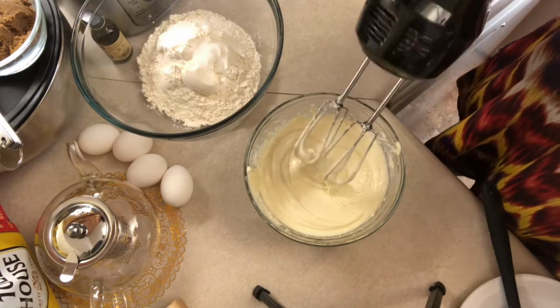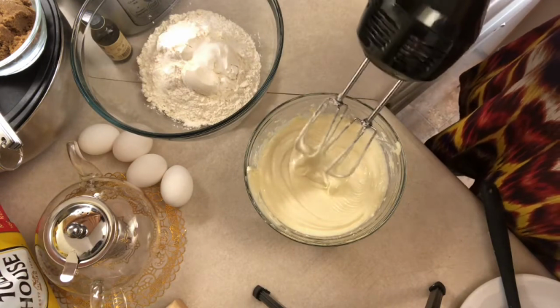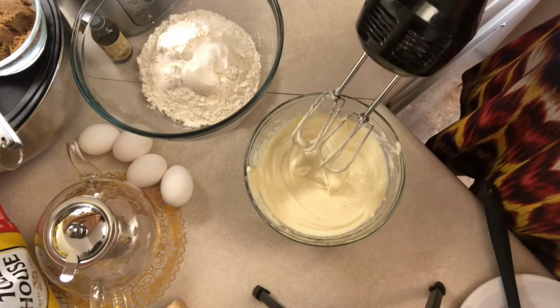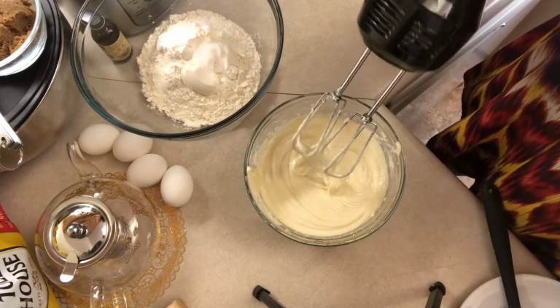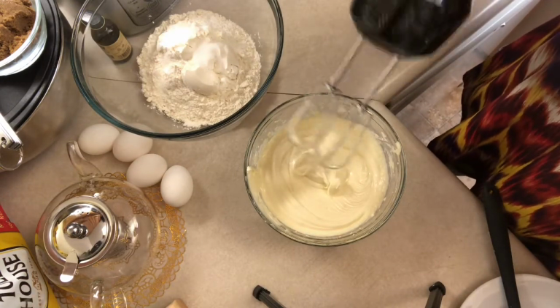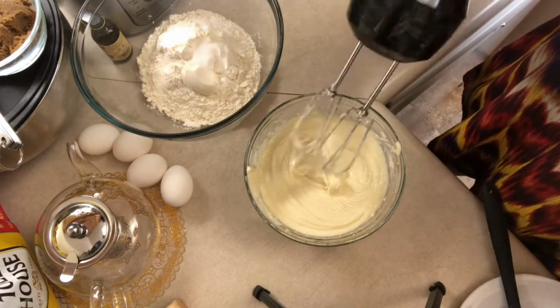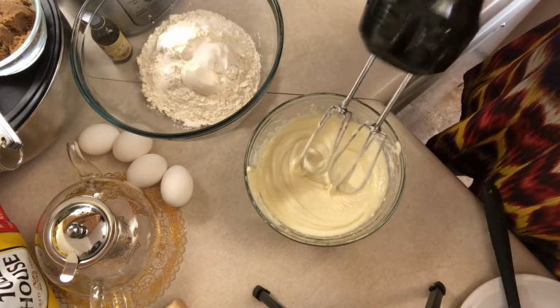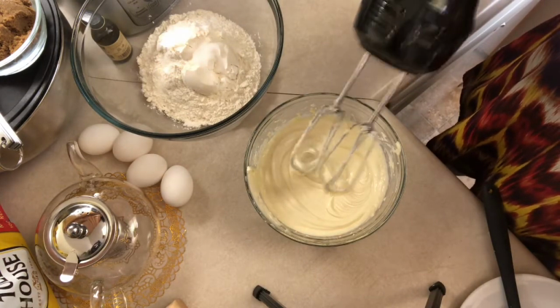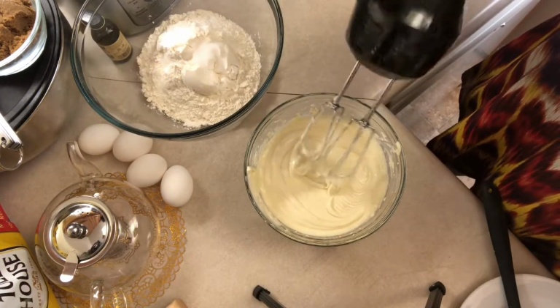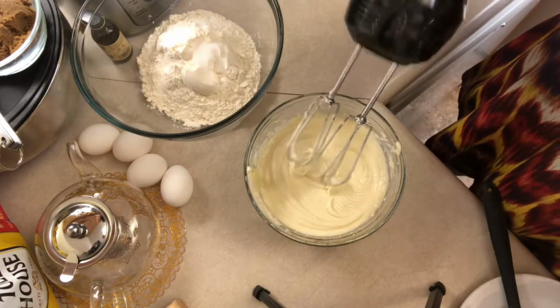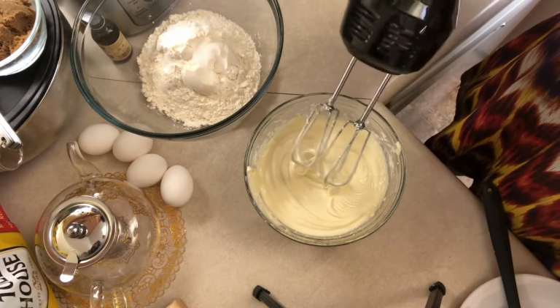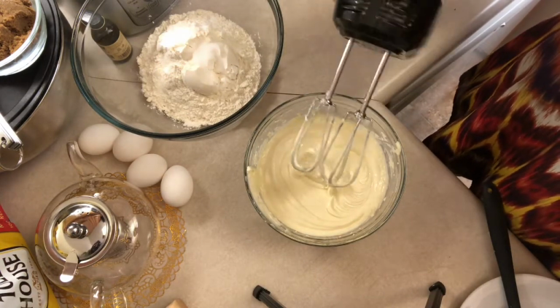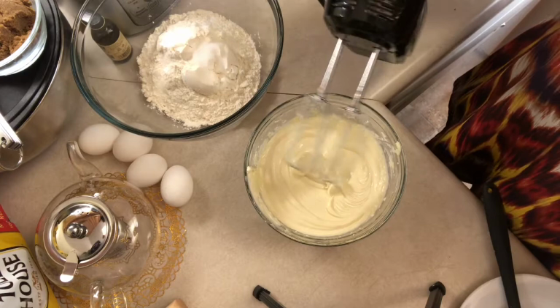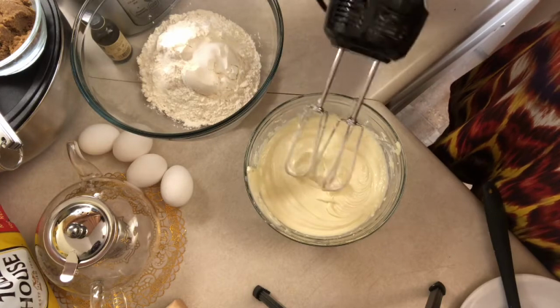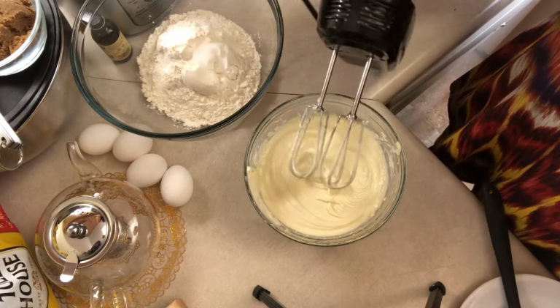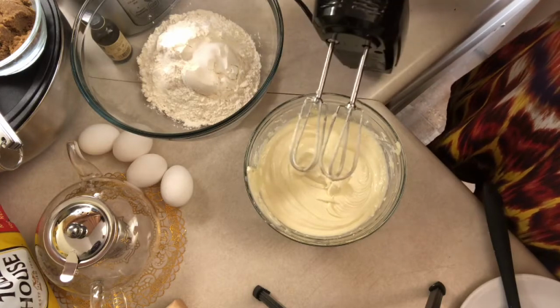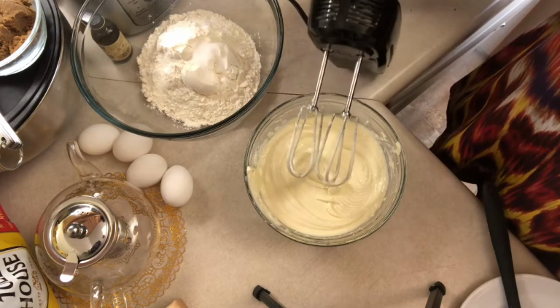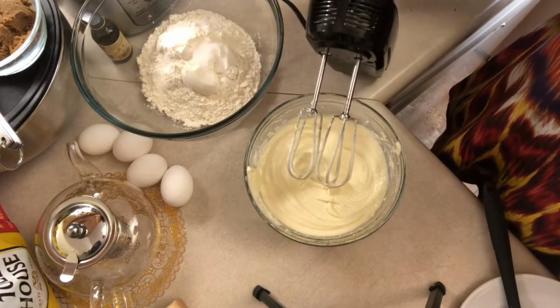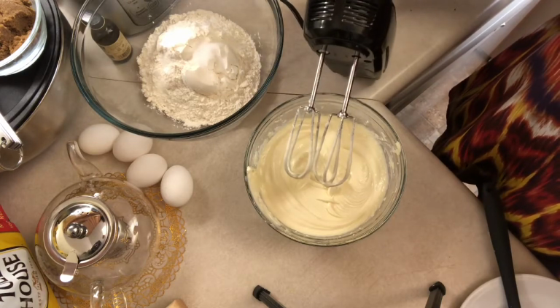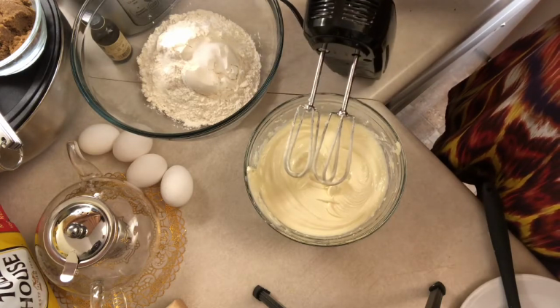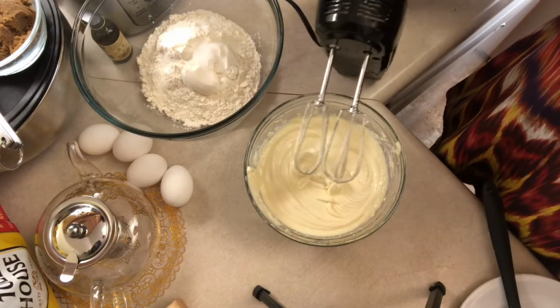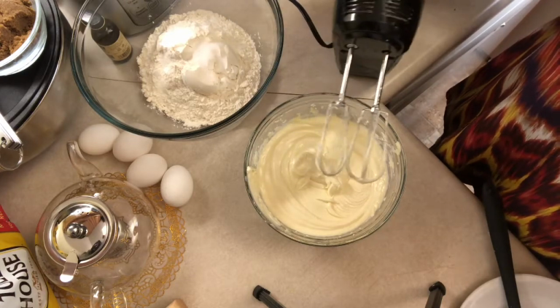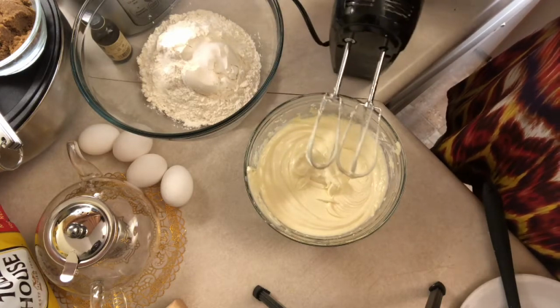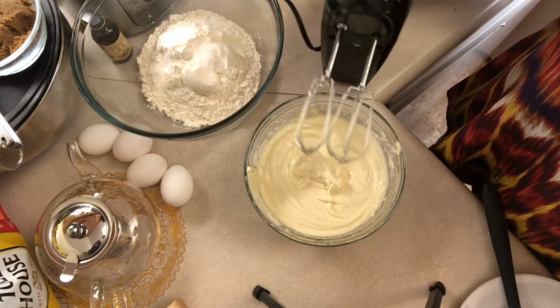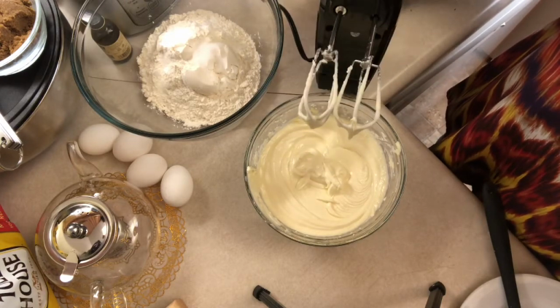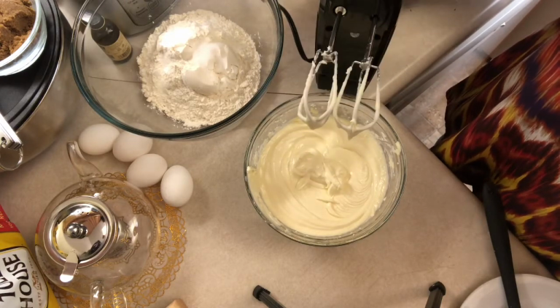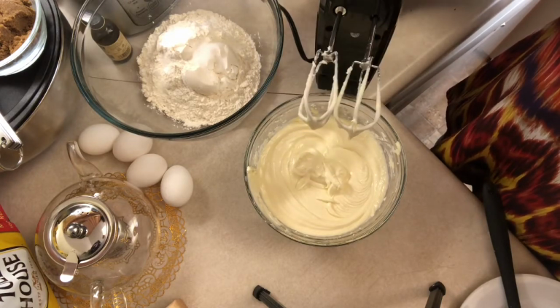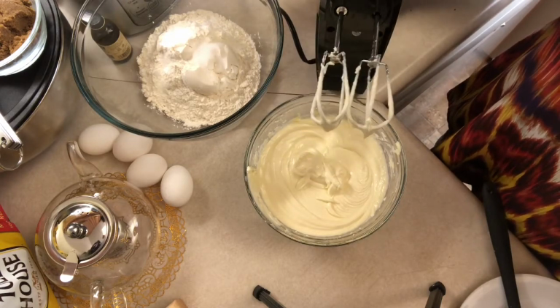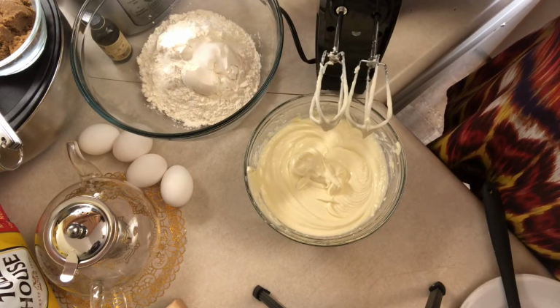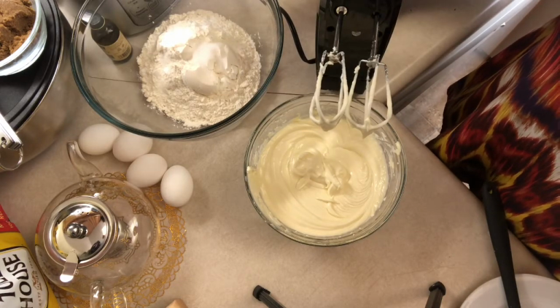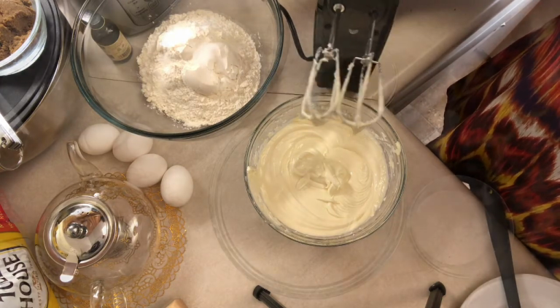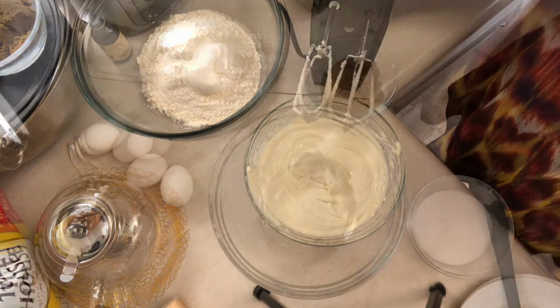That should take you about maybe two minutes, a little more or a little less. Make sure it's nice and smooth, then we're going to set this aside.